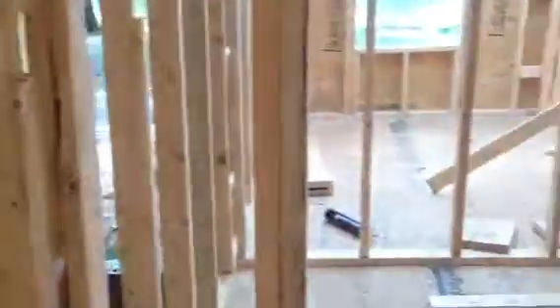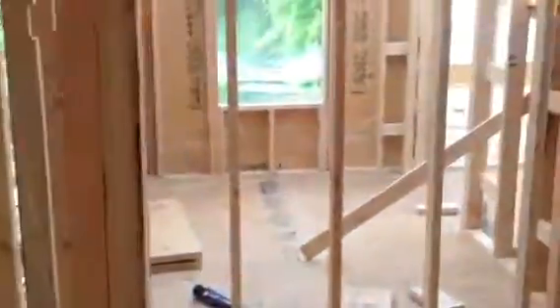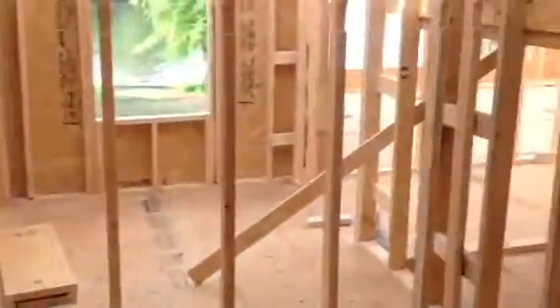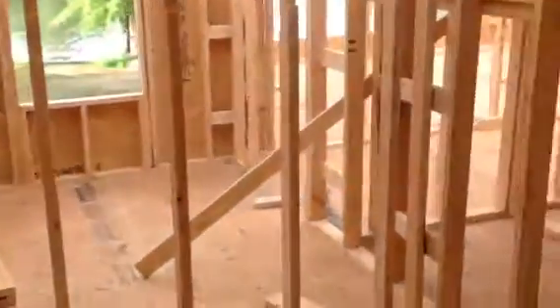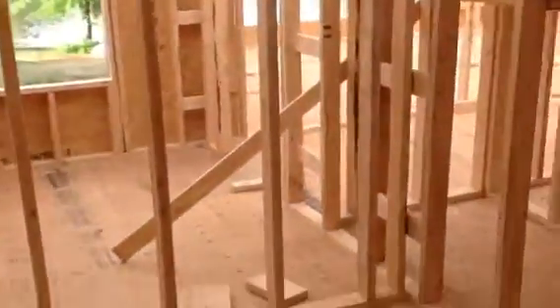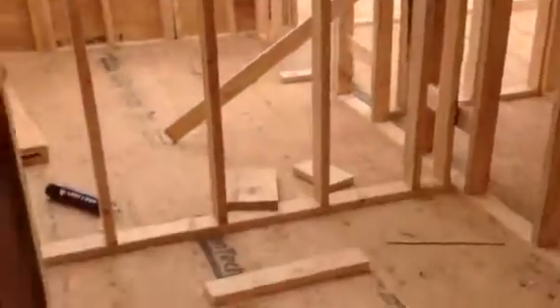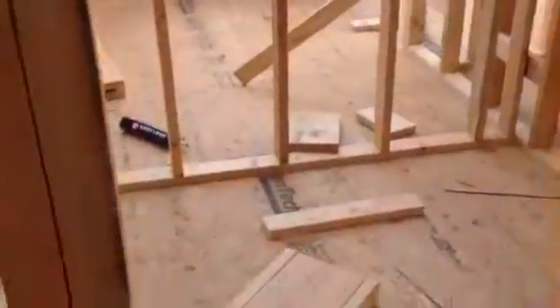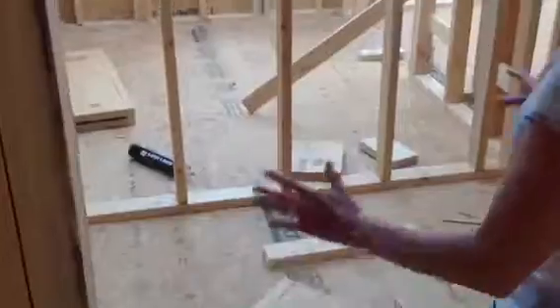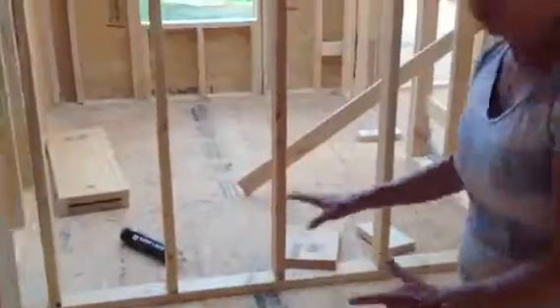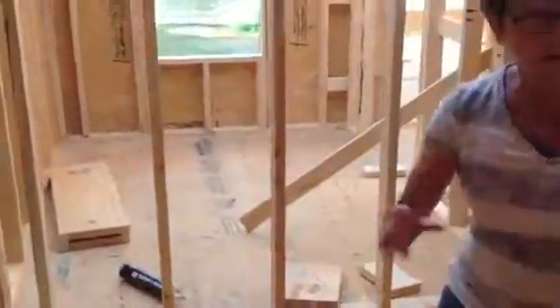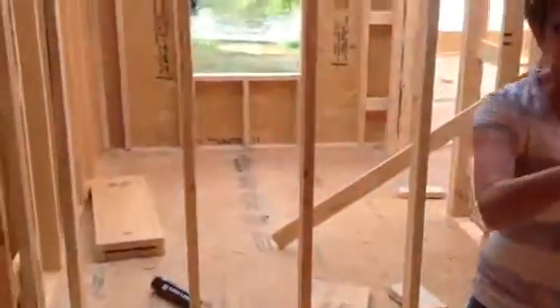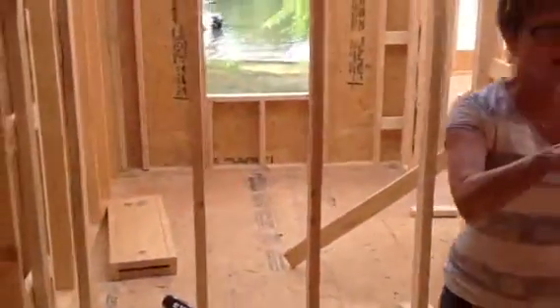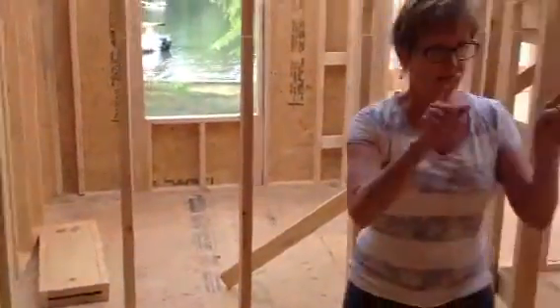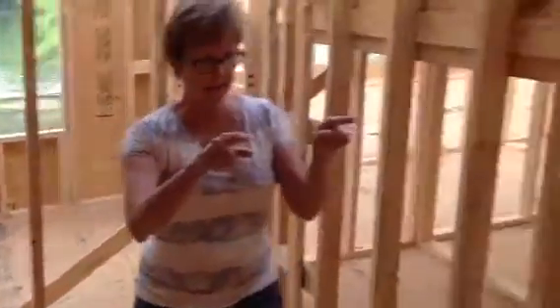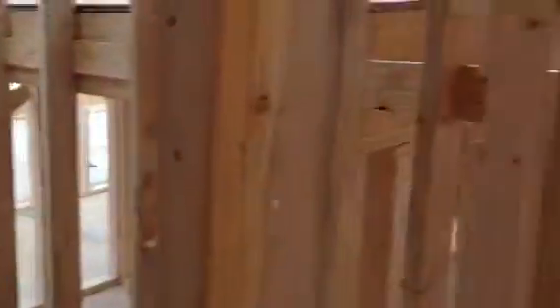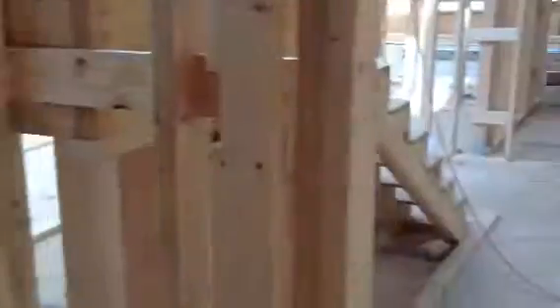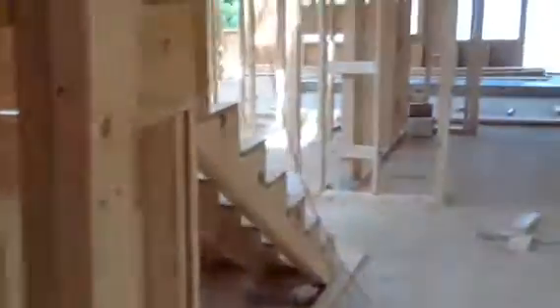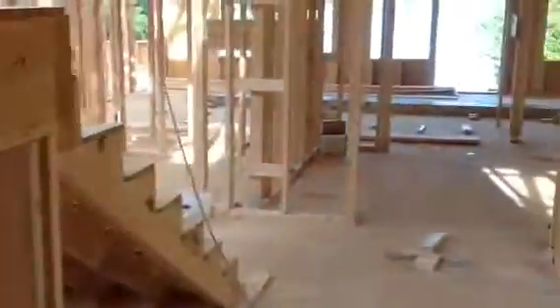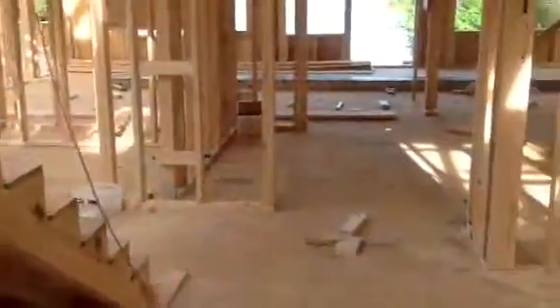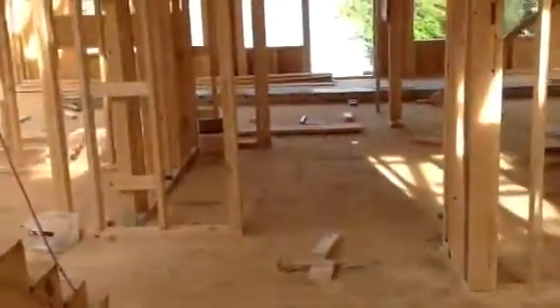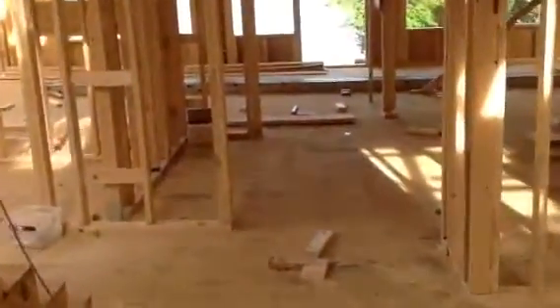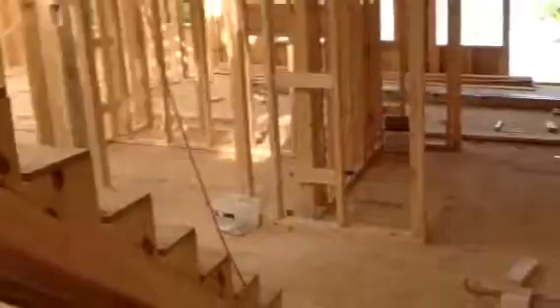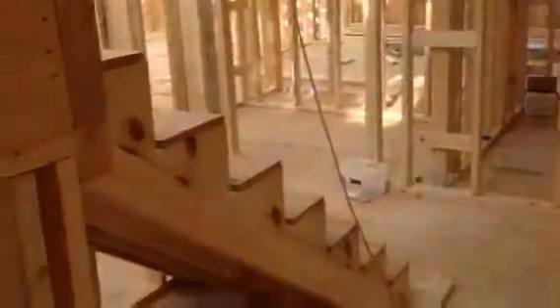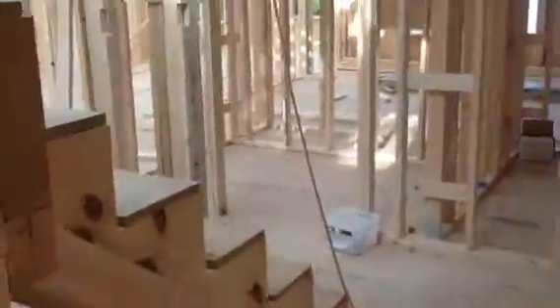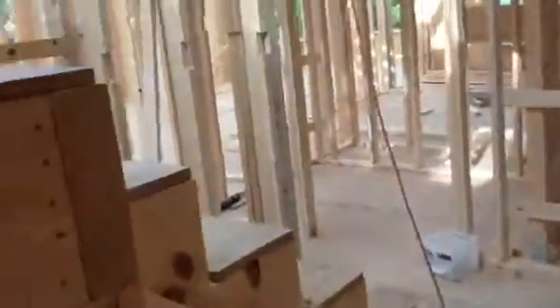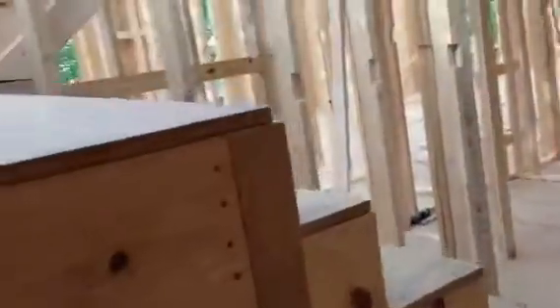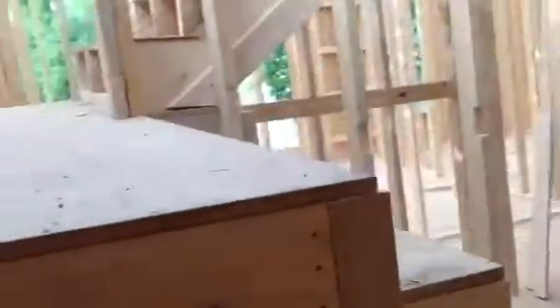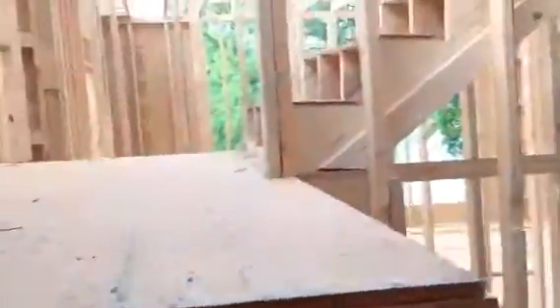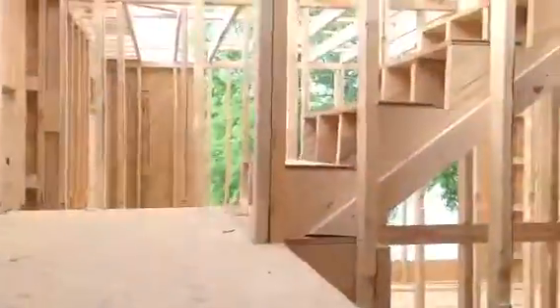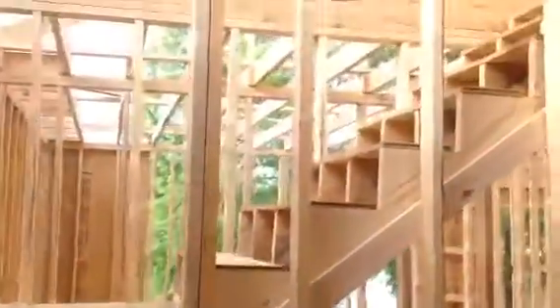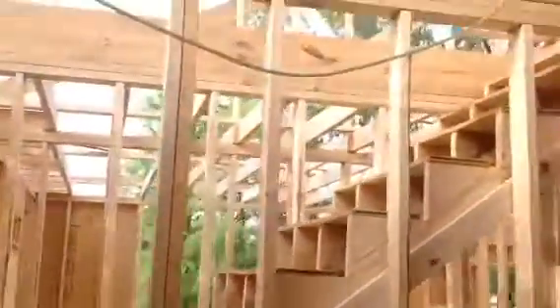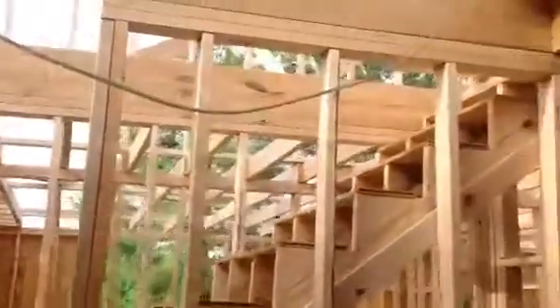Over here is the bathroom that goes with that bedroom. And now we come down the hallway. You see the stairs here on your left.